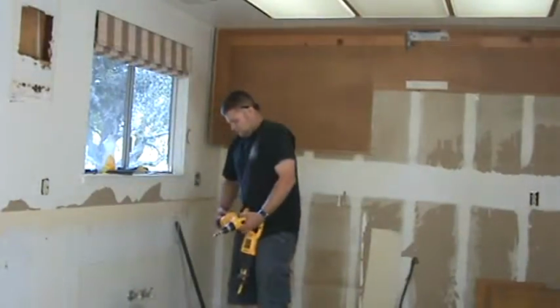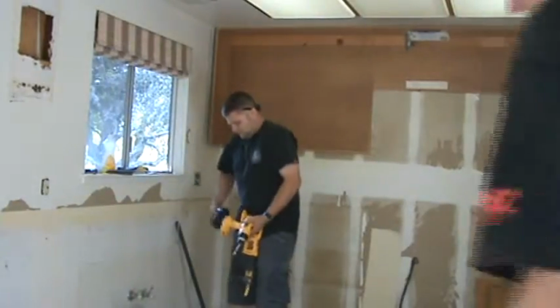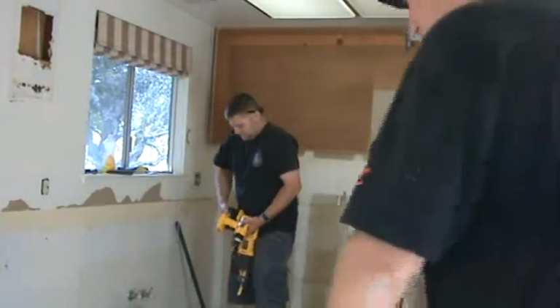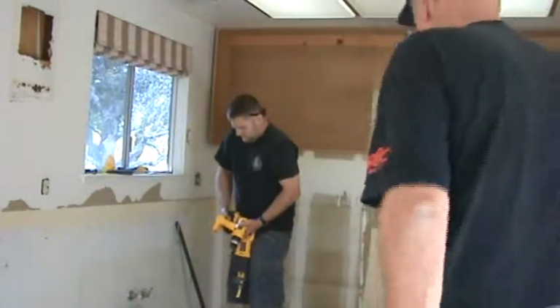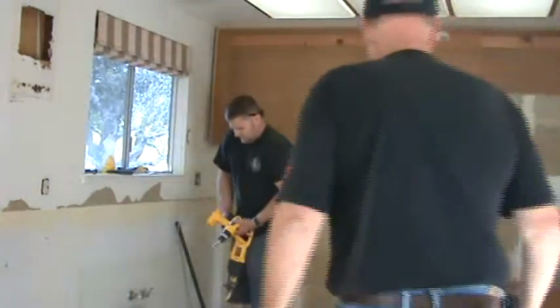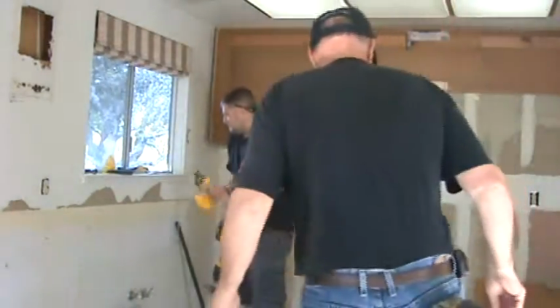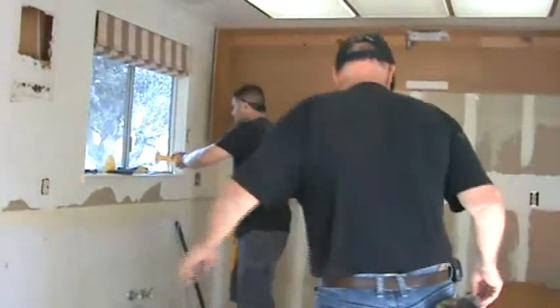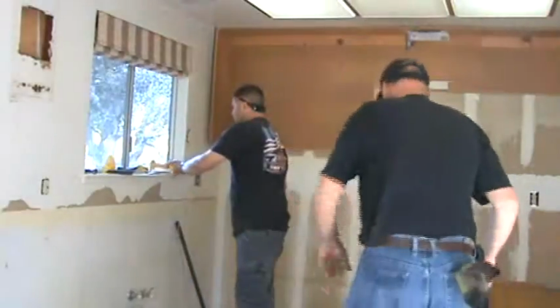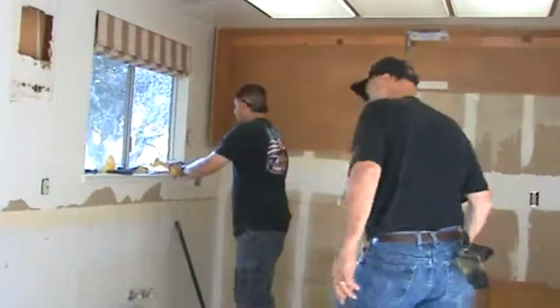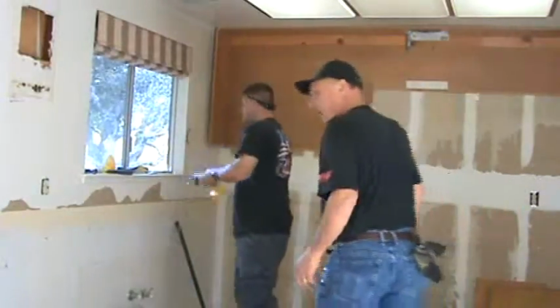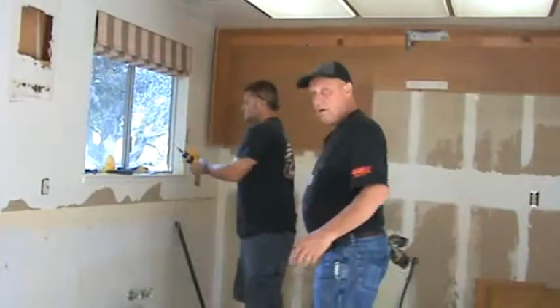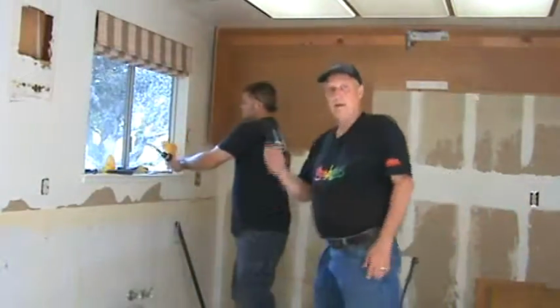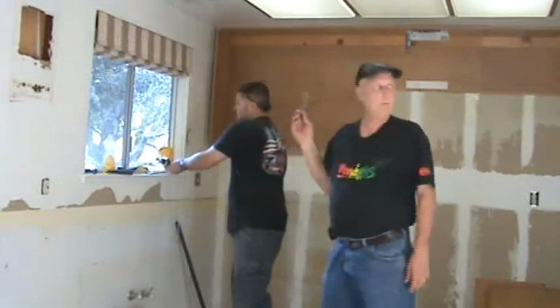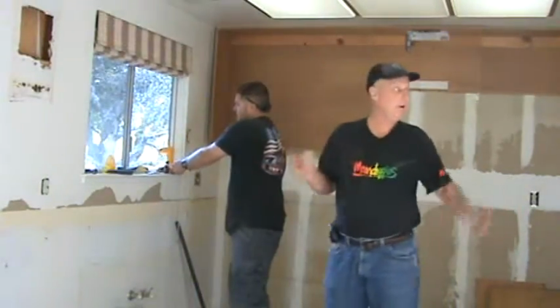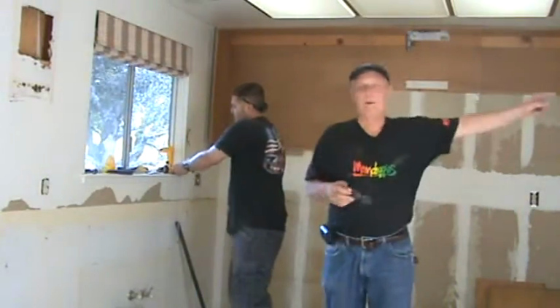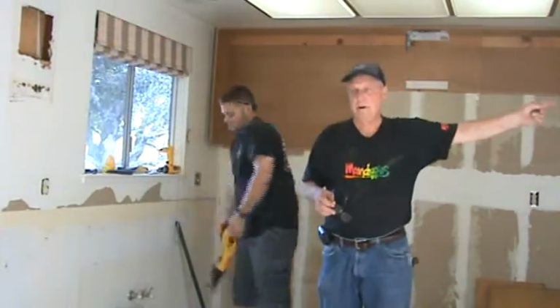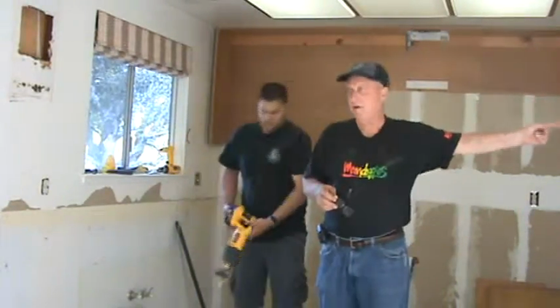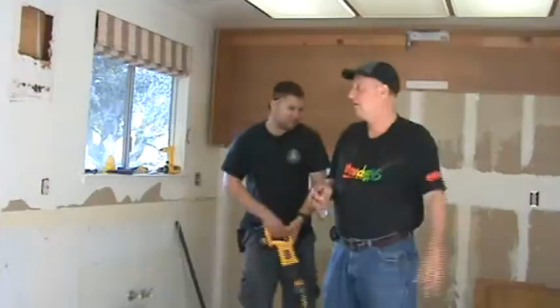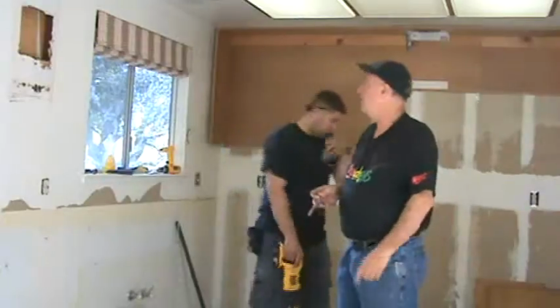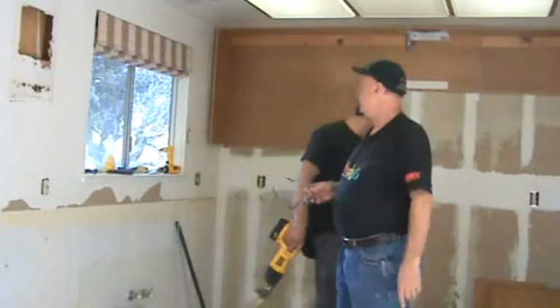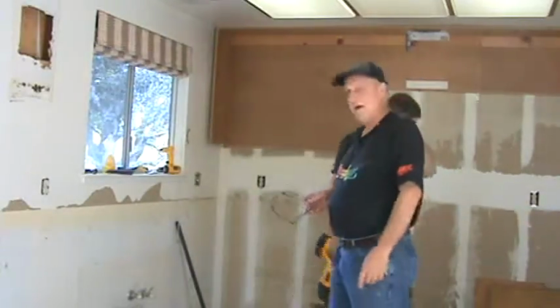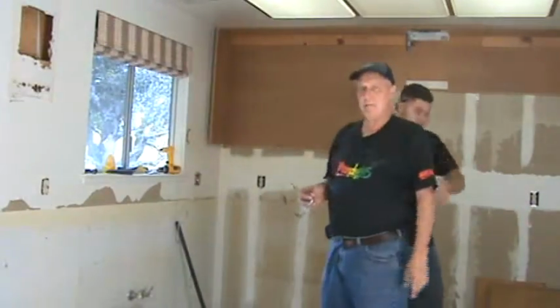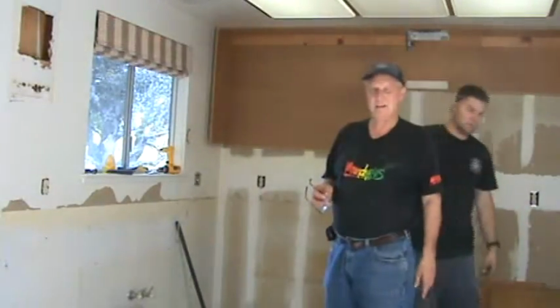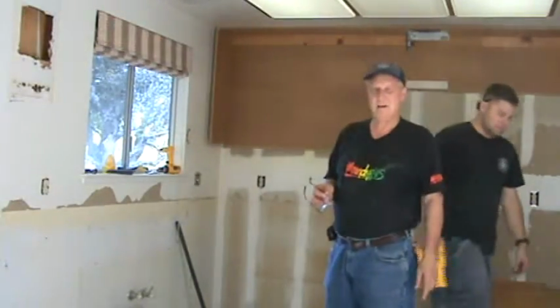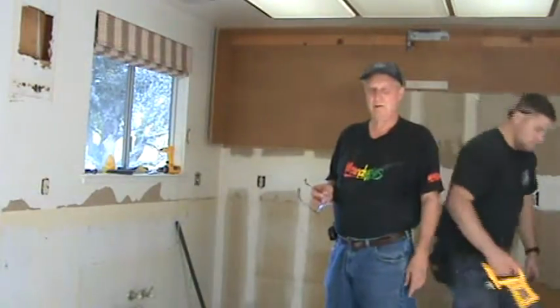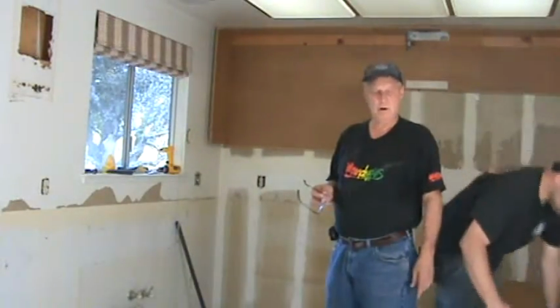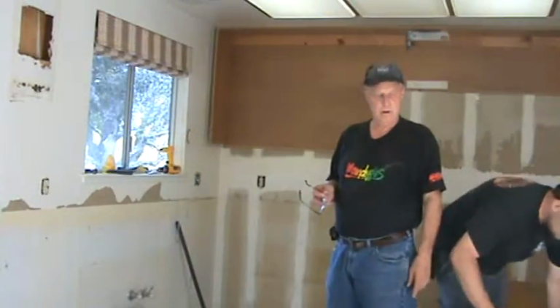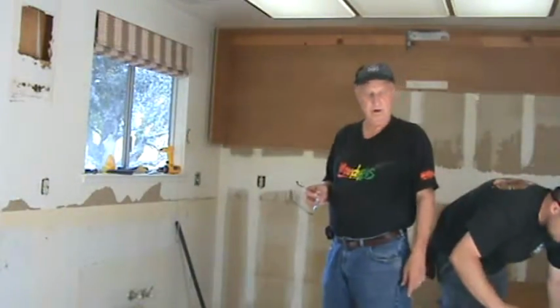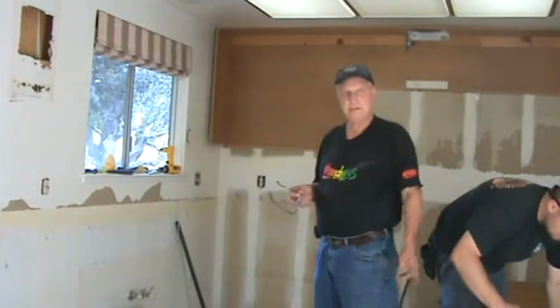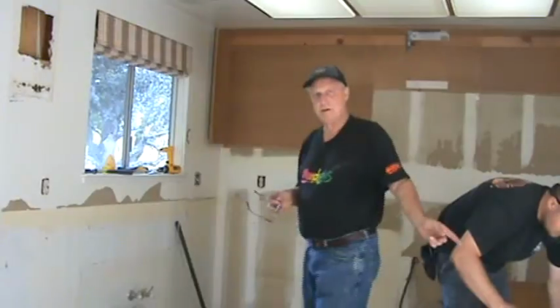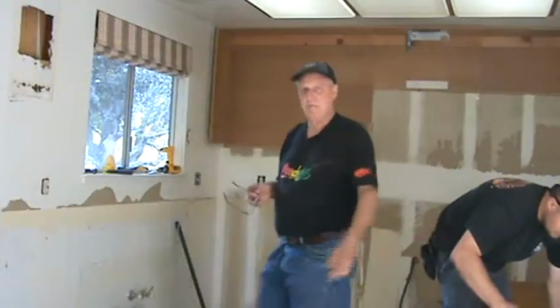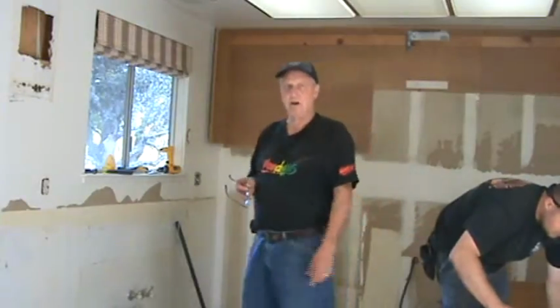Okay, we've got the majority of the cabinets out. We've got this back wall to do, and another little upper right here to take out. Pretty much cleaned out. It's been about maybe a little over an hour. We're cutting the pieces up here to take them out.